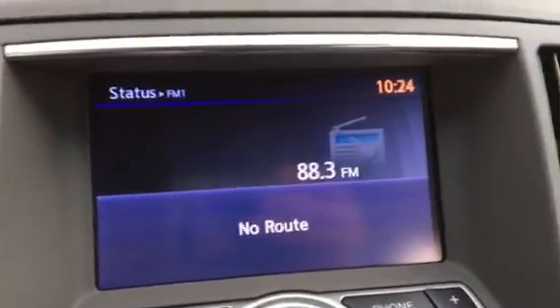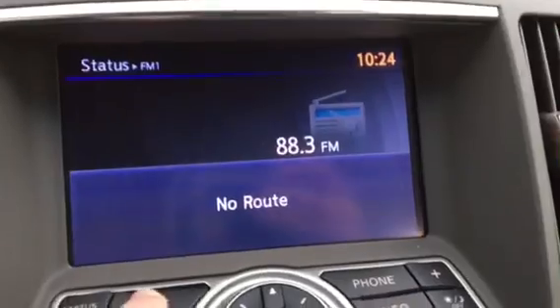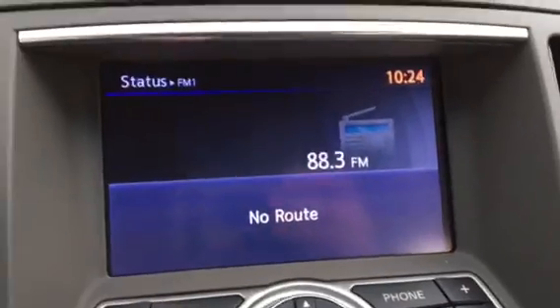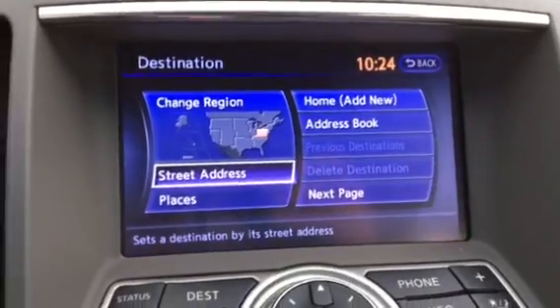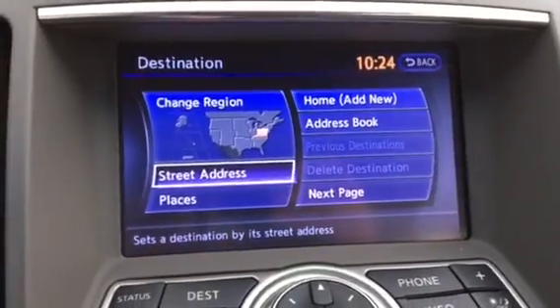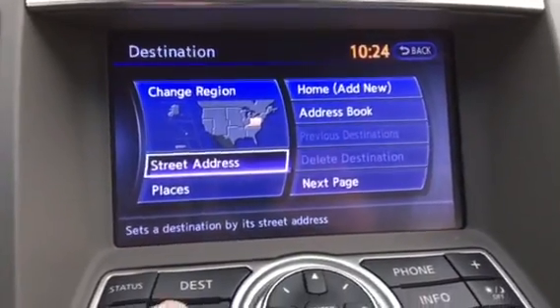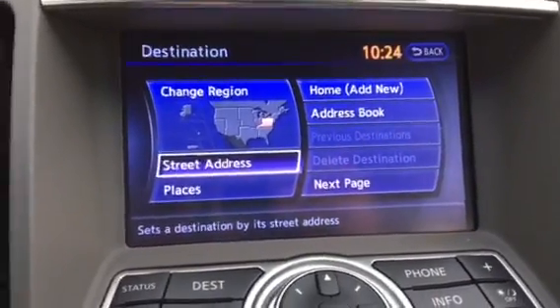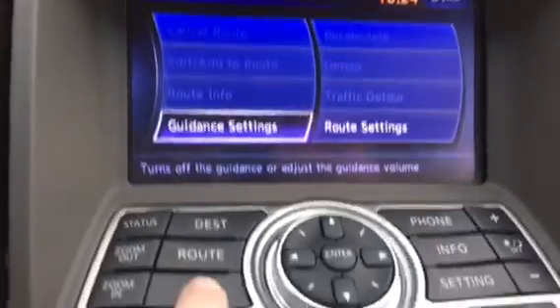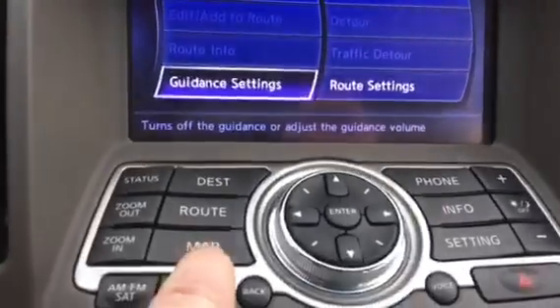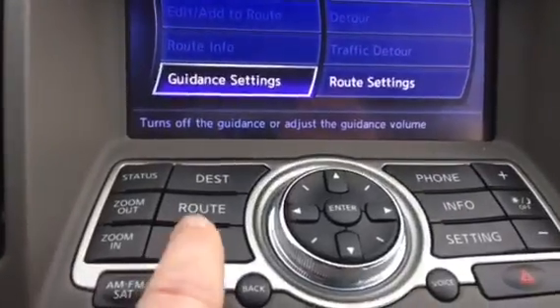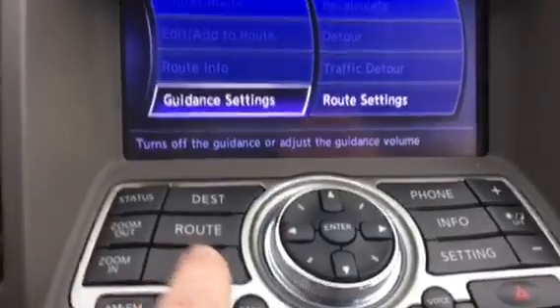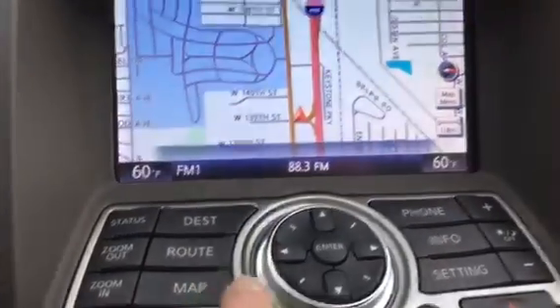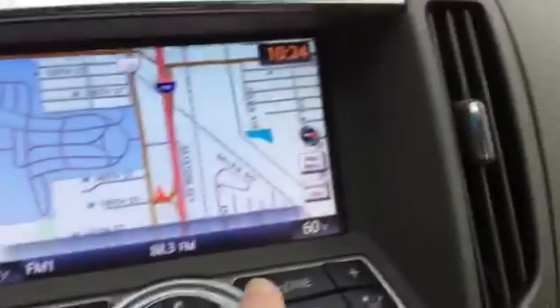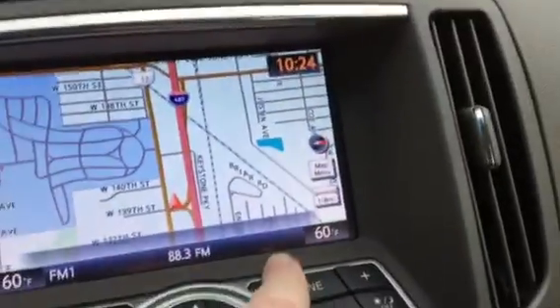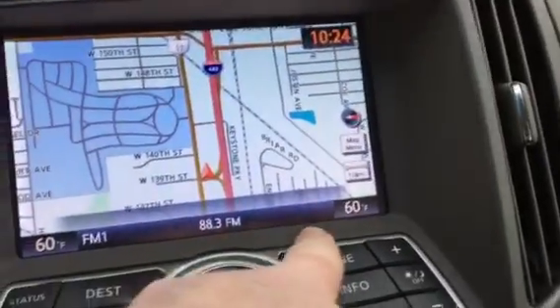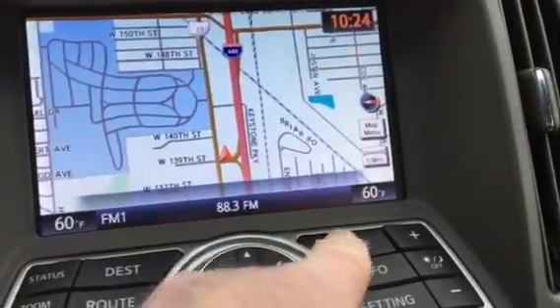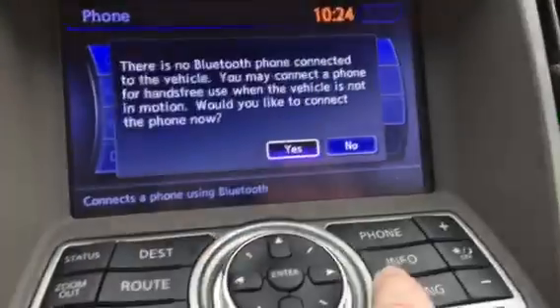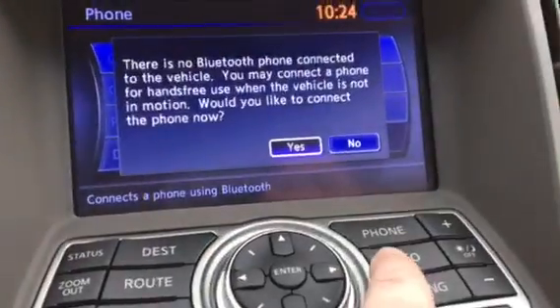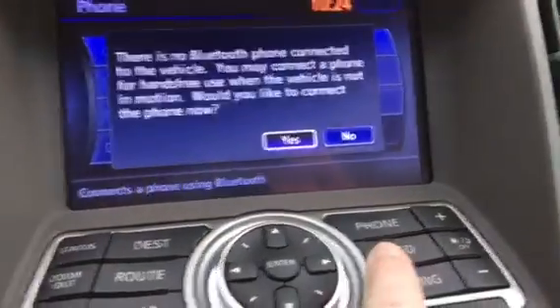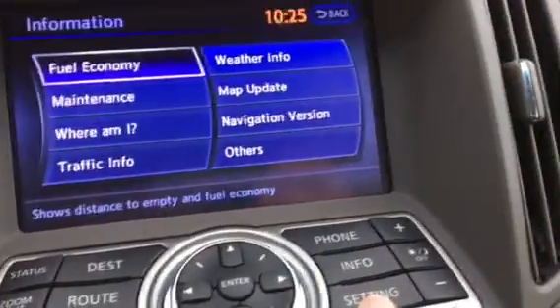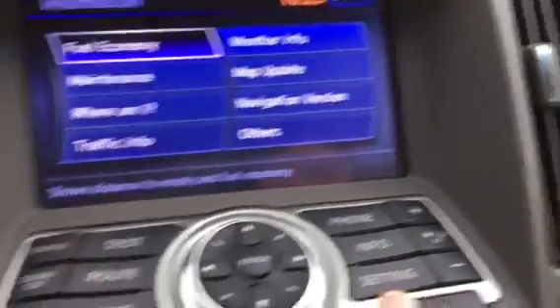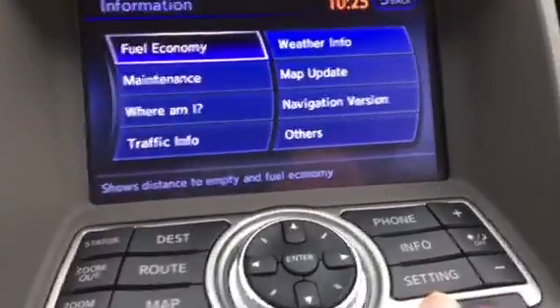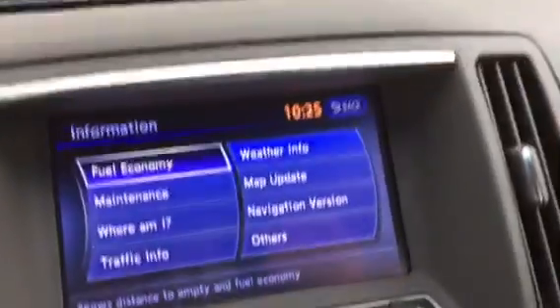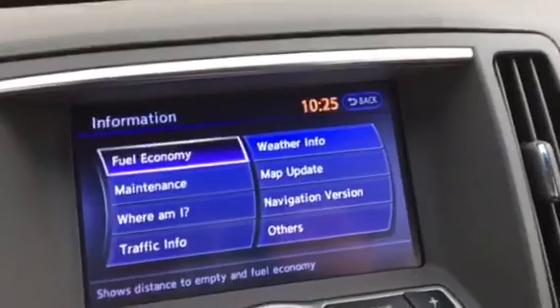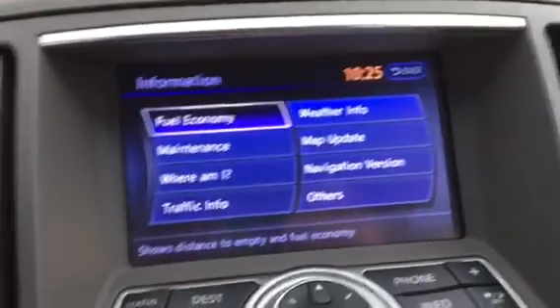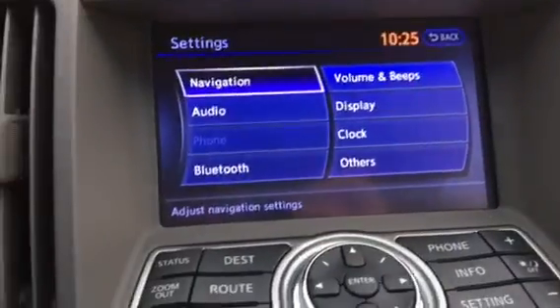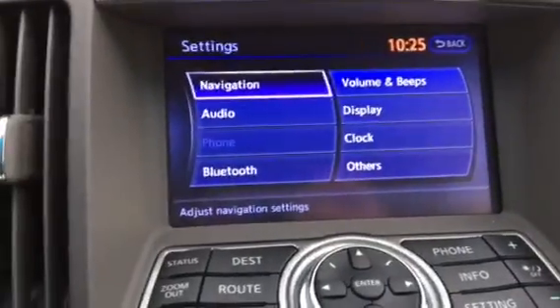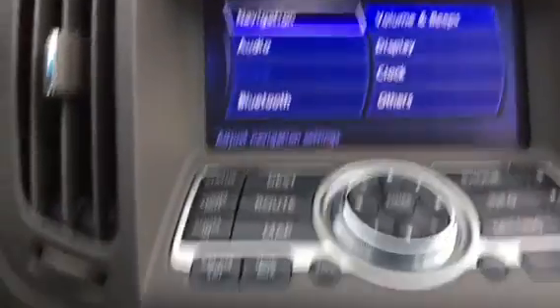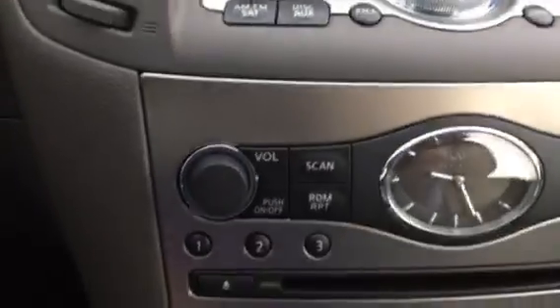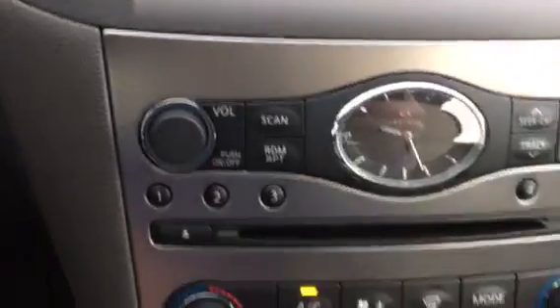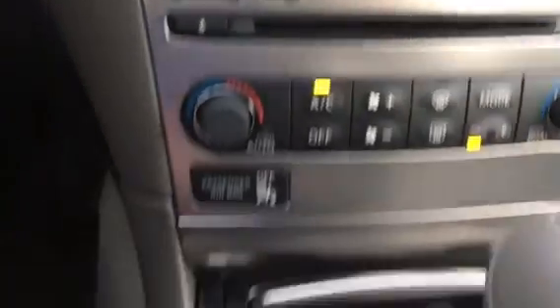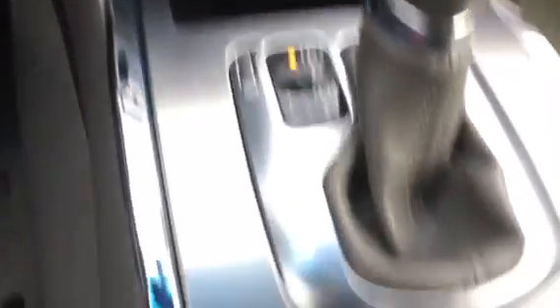Zoom in, zoom out. Destination, route, map. Put your phone in it — all the information there we need. And of course your settings button. Nice radio system.